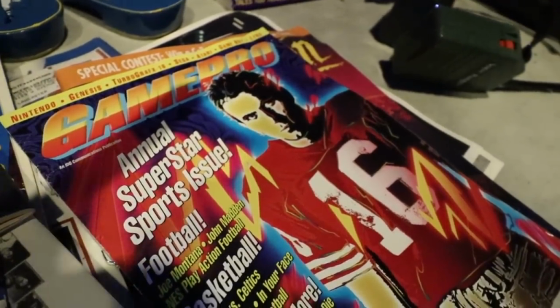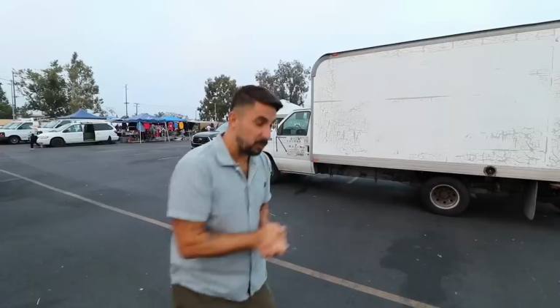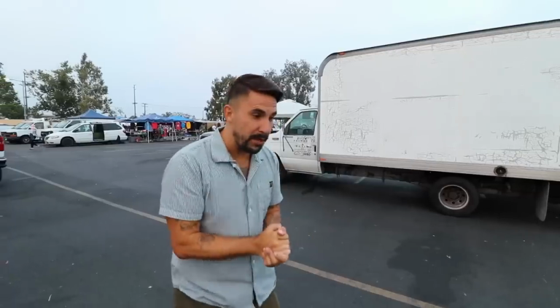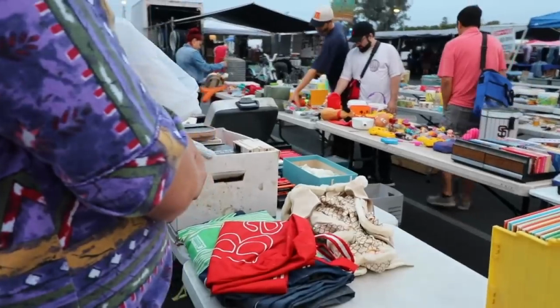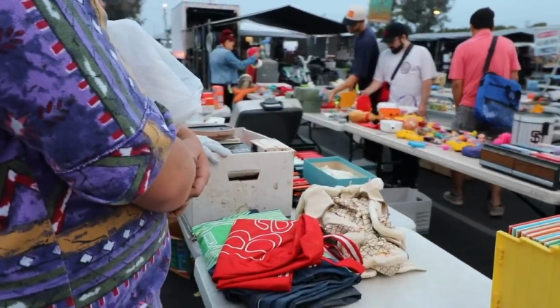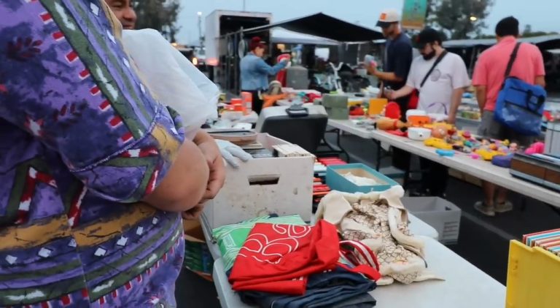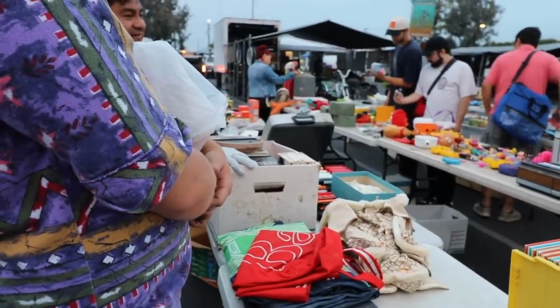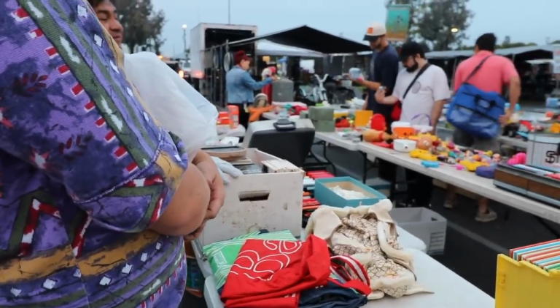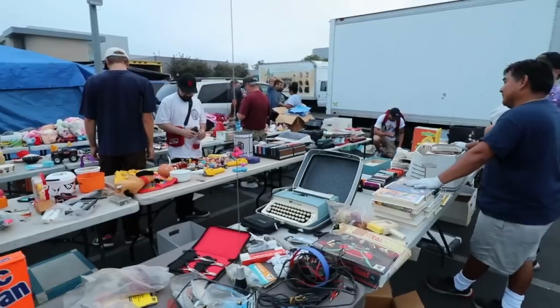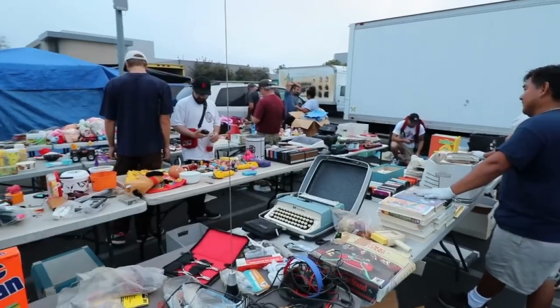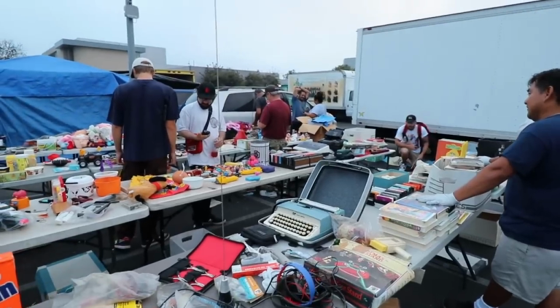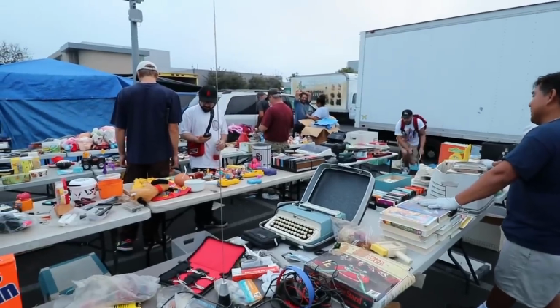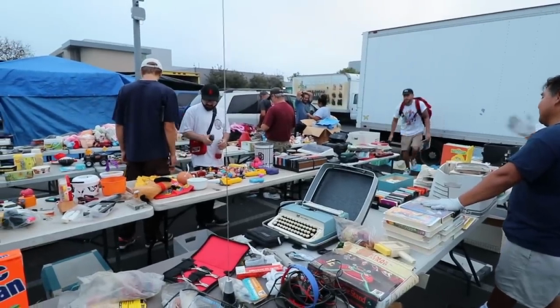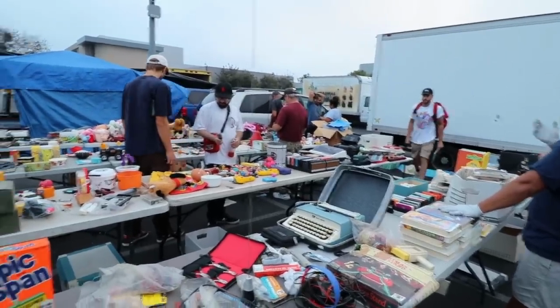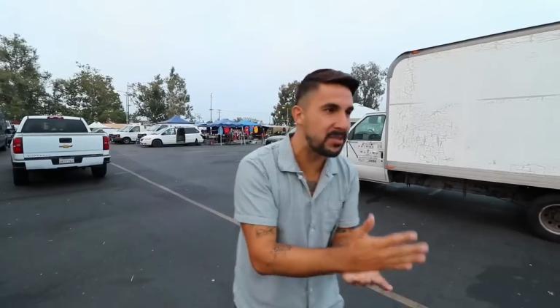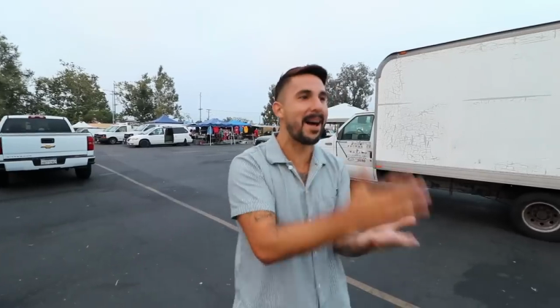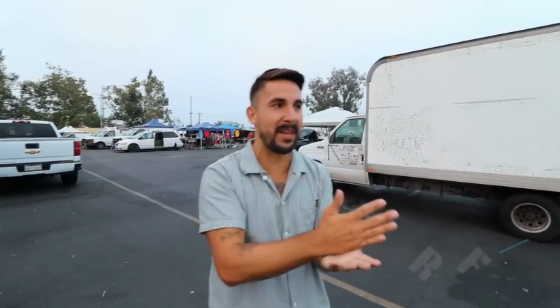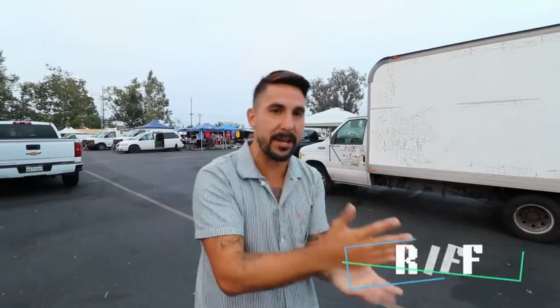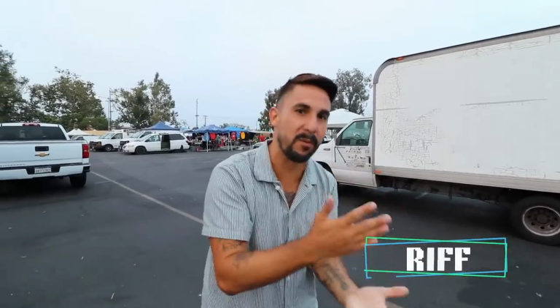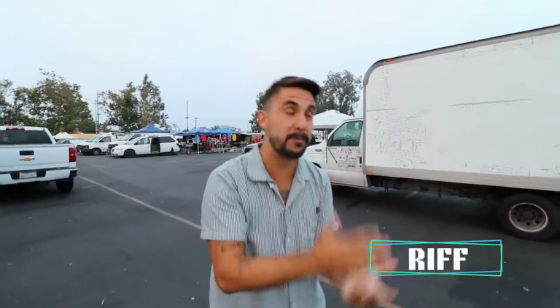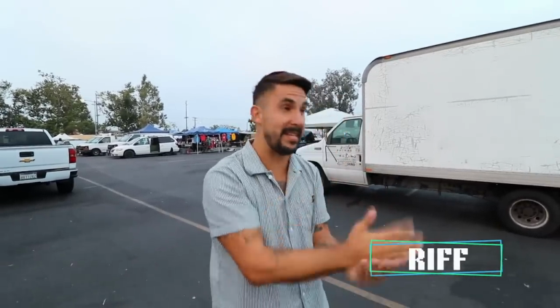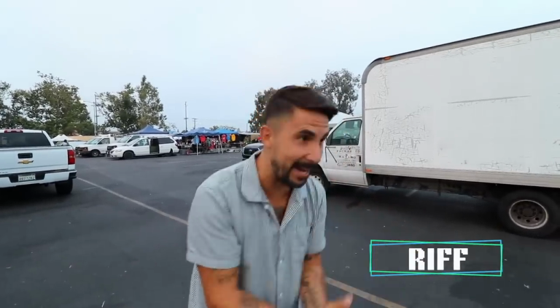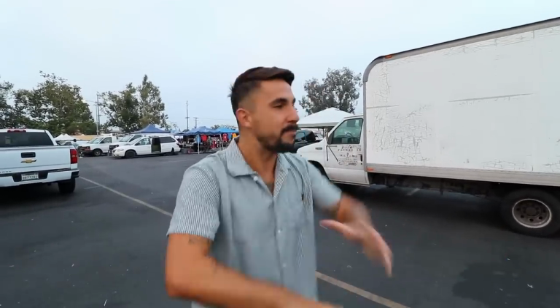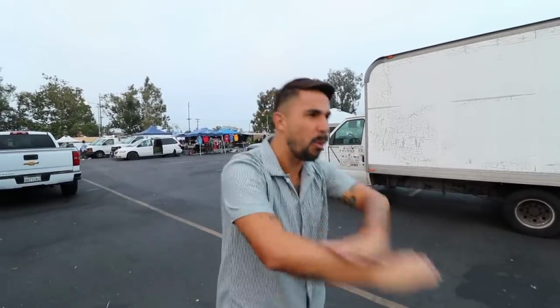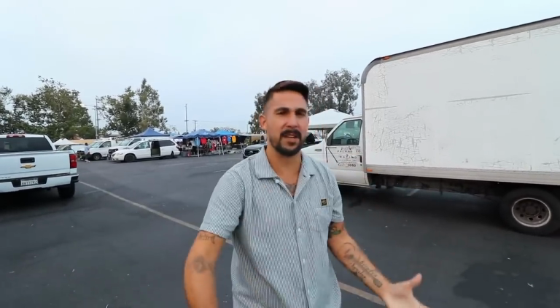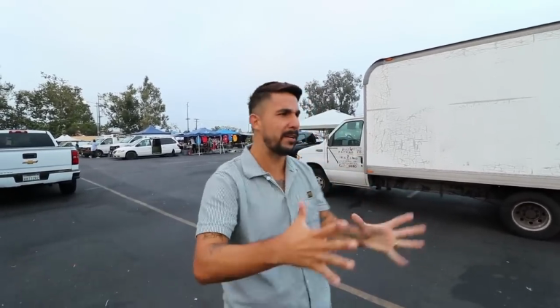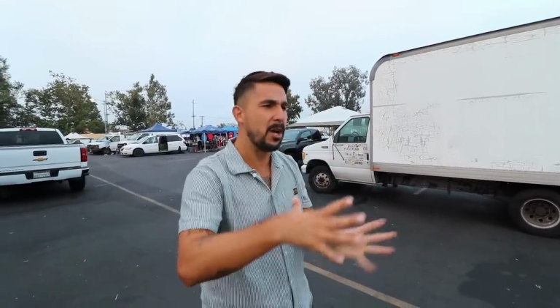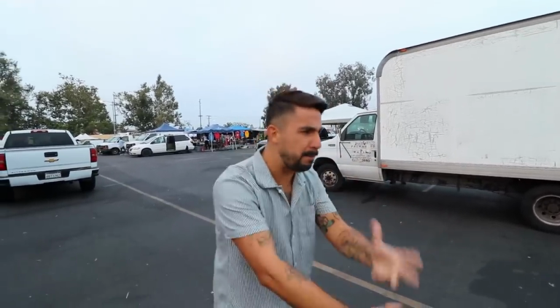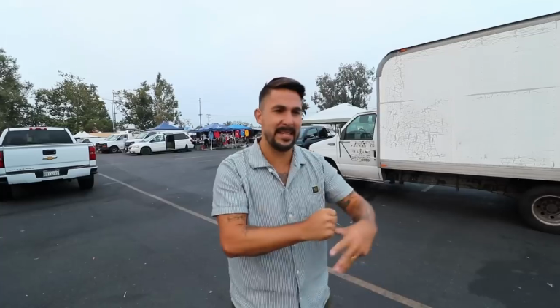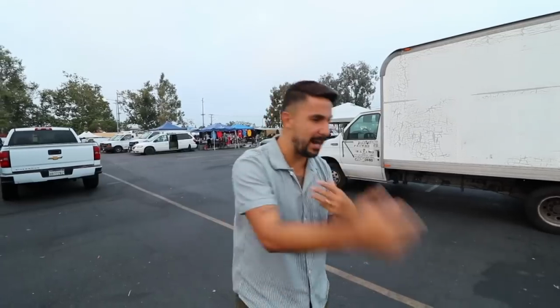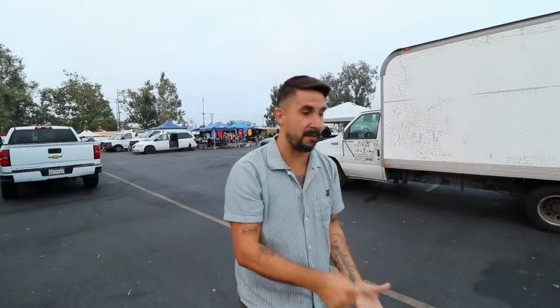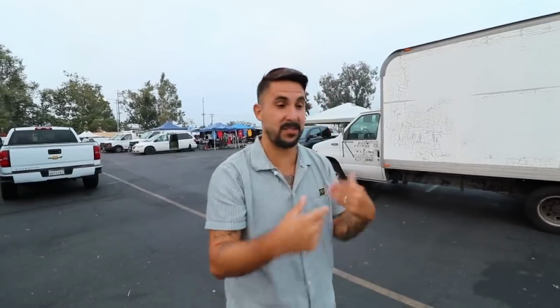We get to a booth — one of our favorite booths — and right away there is tons of stuff everywhere. What I'm really liking is that this booth doesn't have a lot of stereotypical video games. It's the weird stuff, the odd PC Sierra stuff. I start digging.